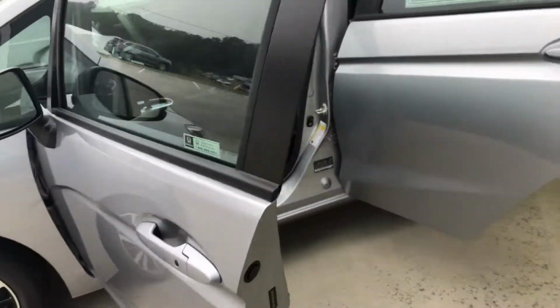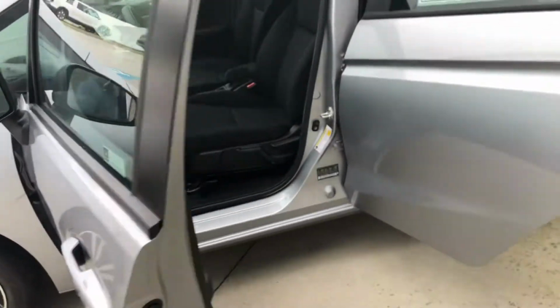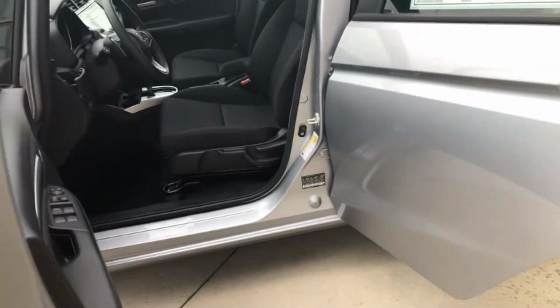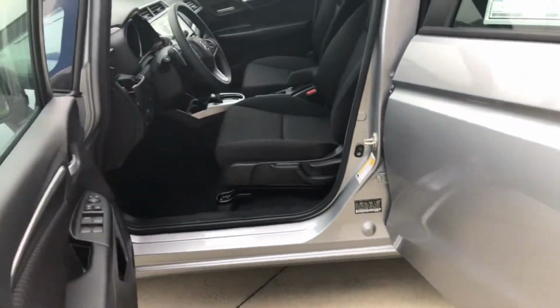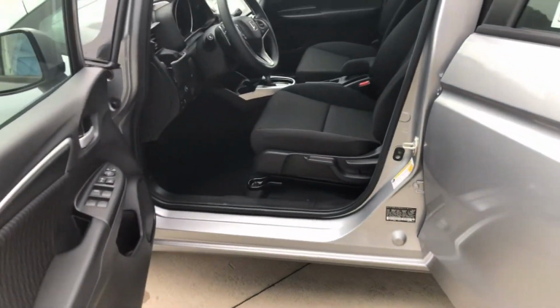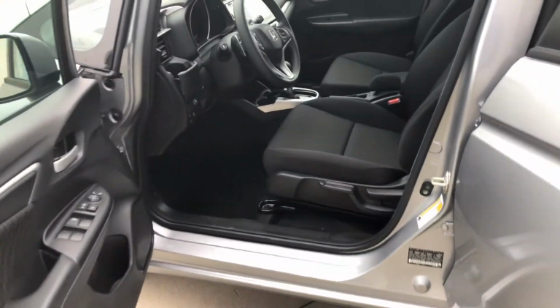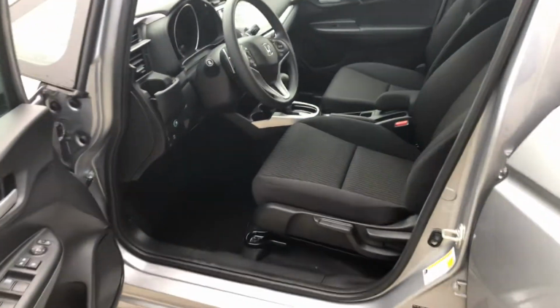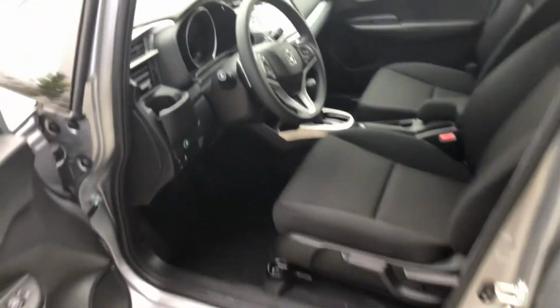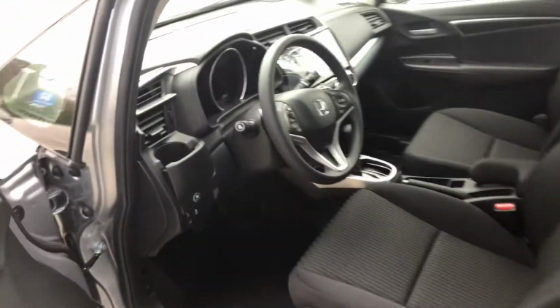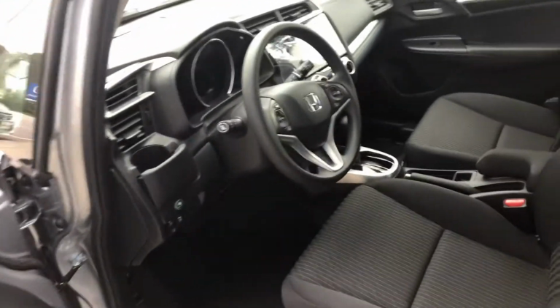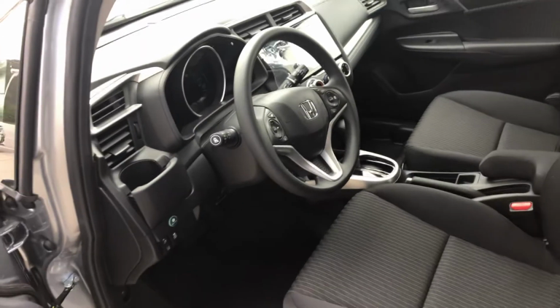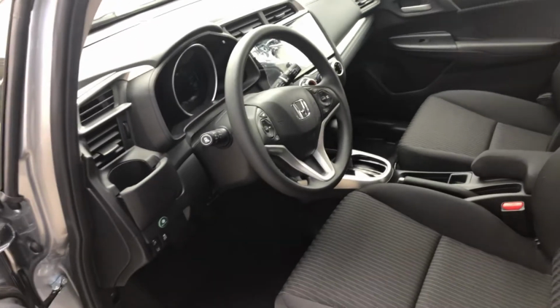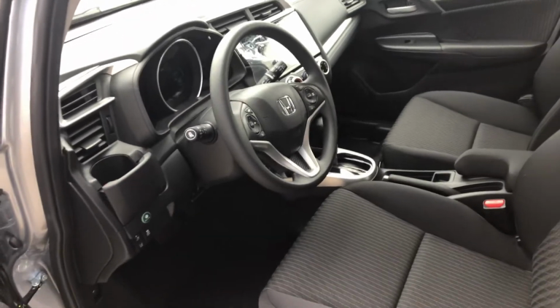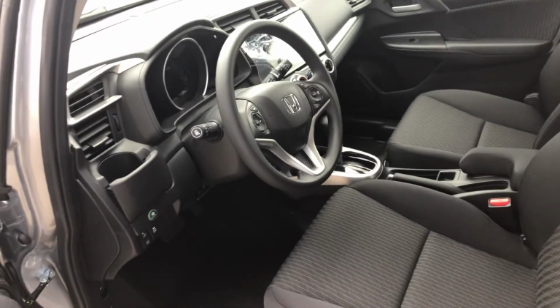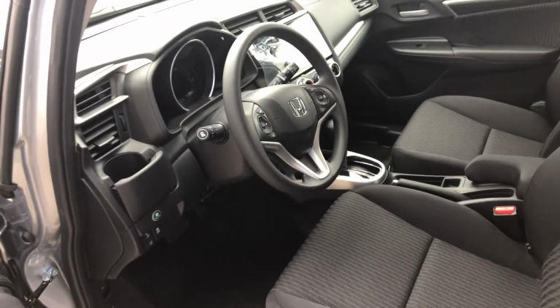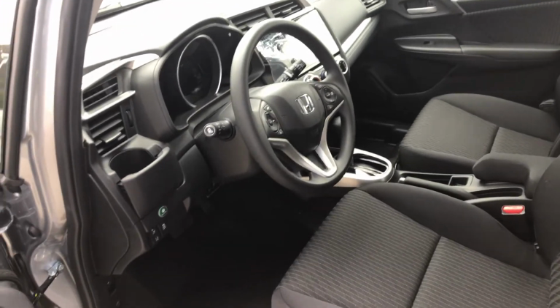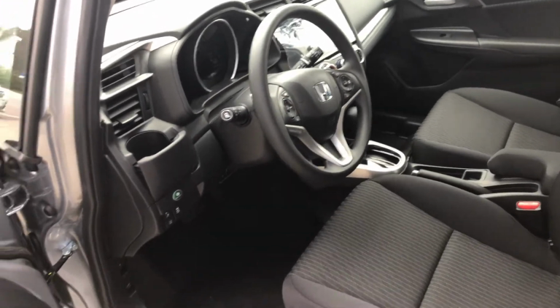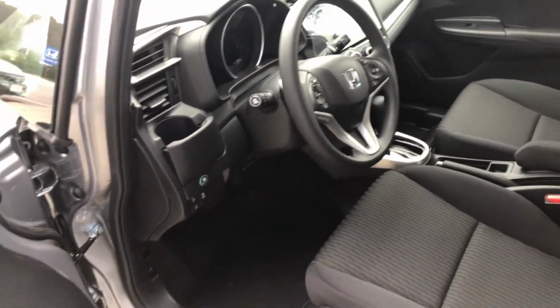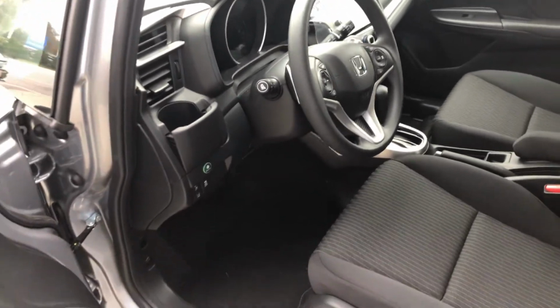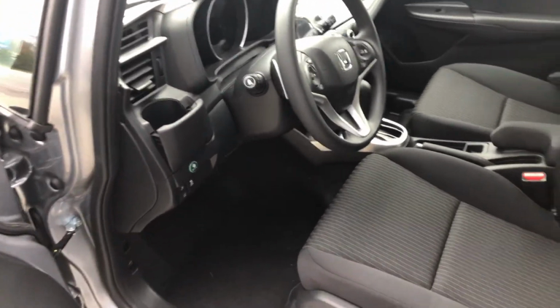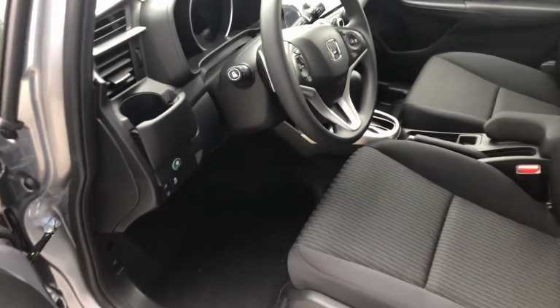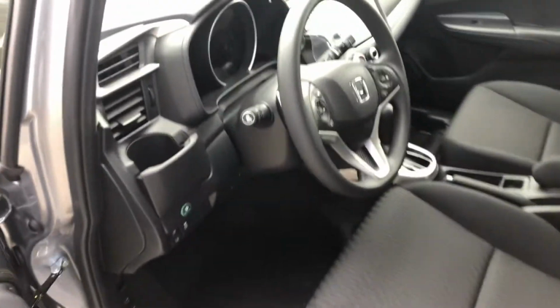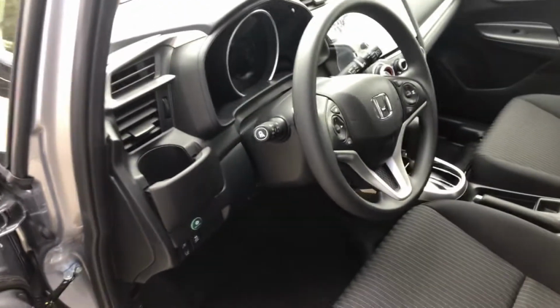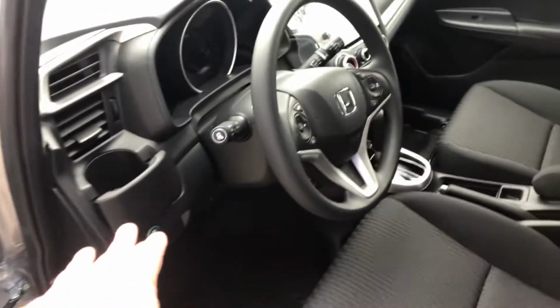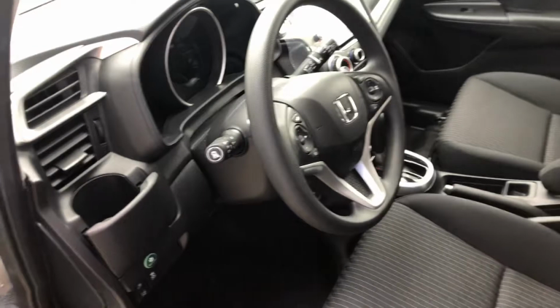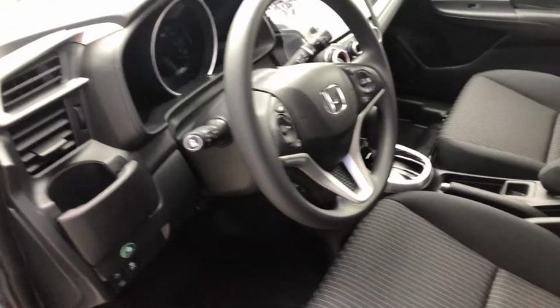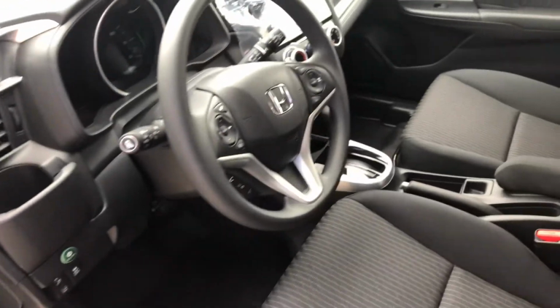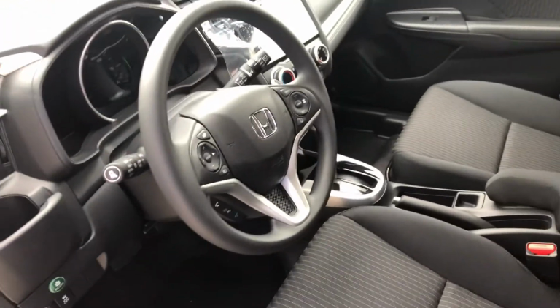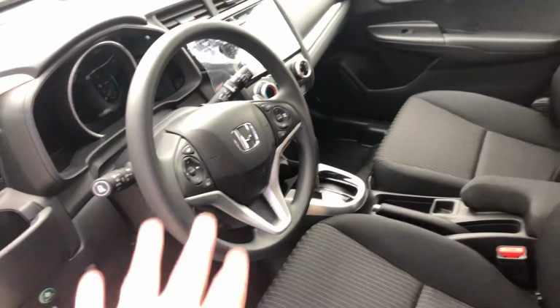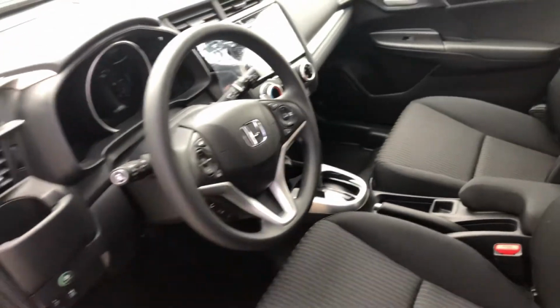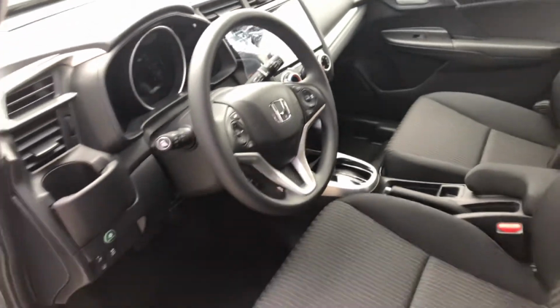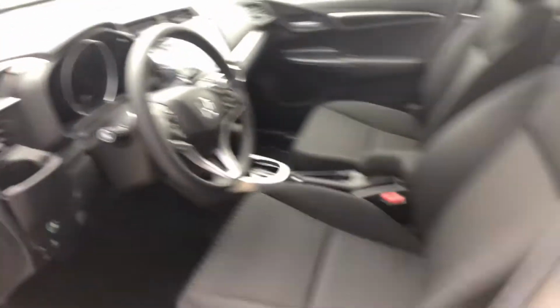This is Lunar Silver with a black interior, backup camera, touchscreen, and we've got Lane Watch as well, along with the Advanced Honda Sensing.